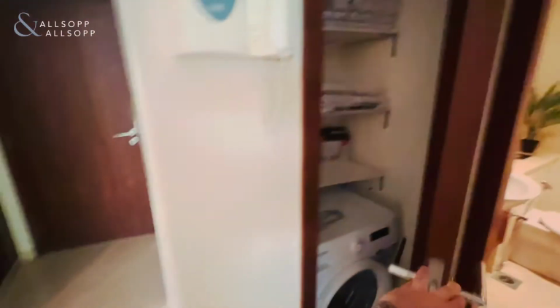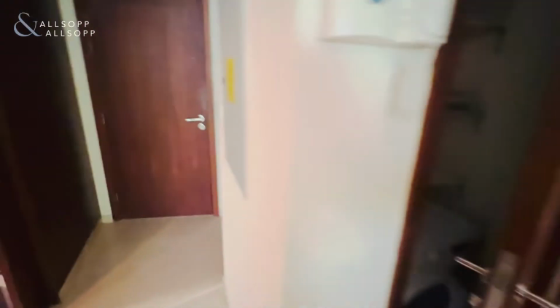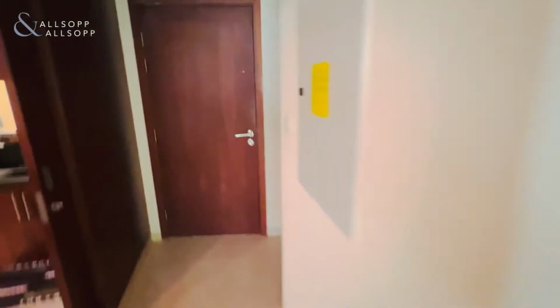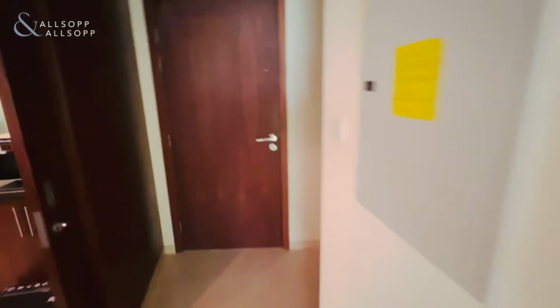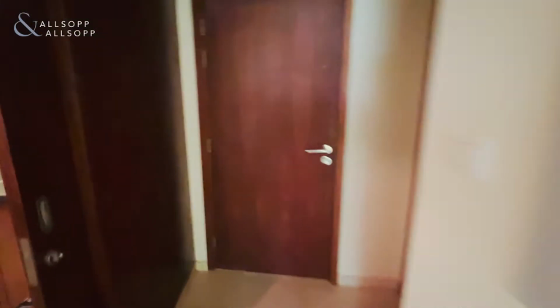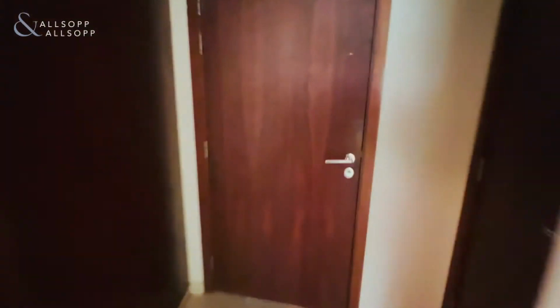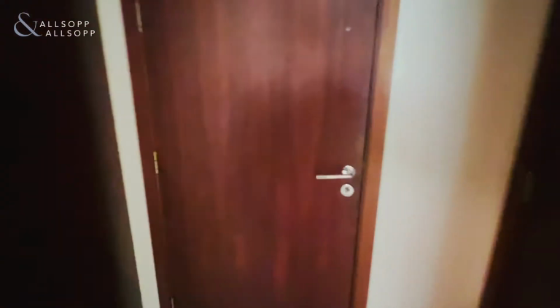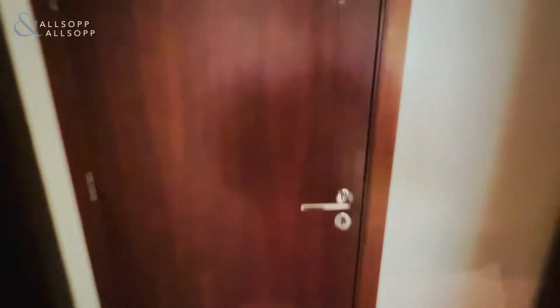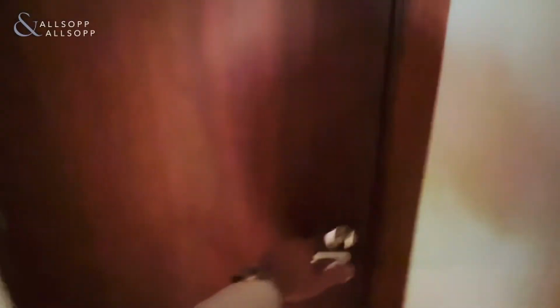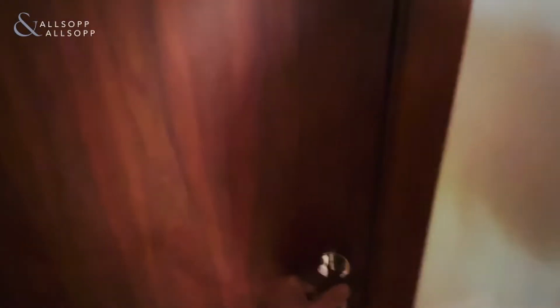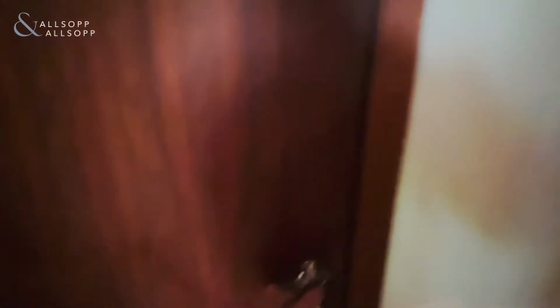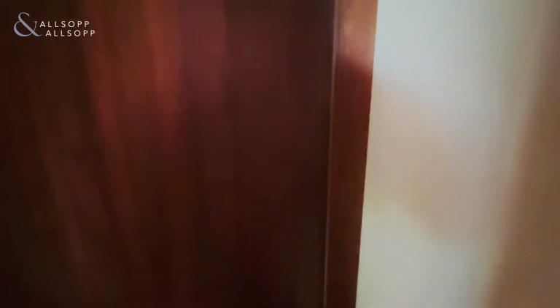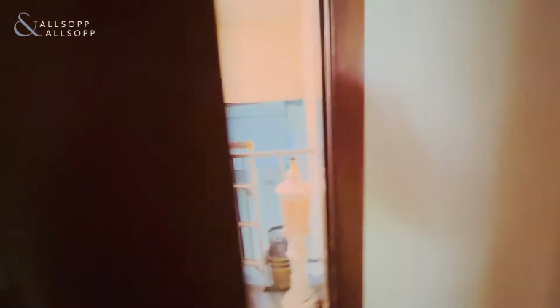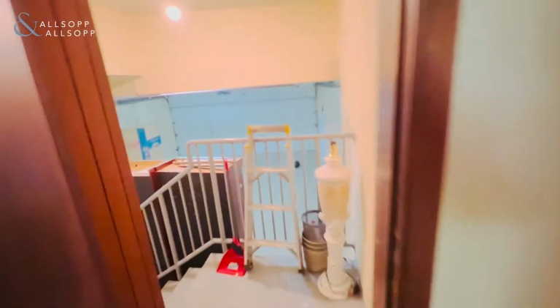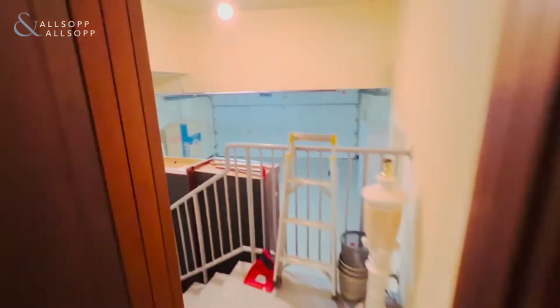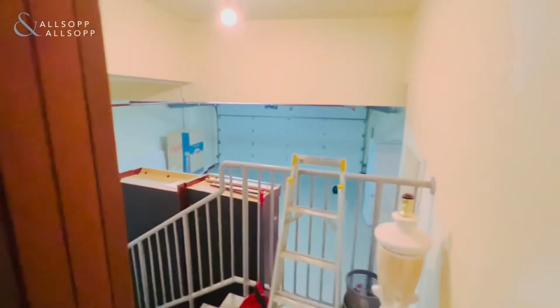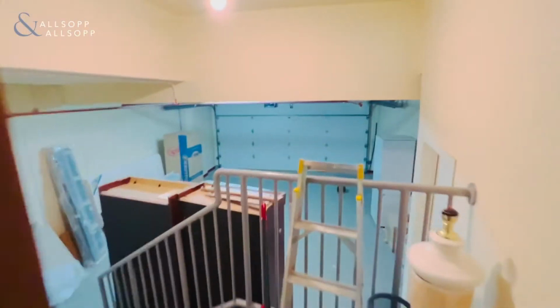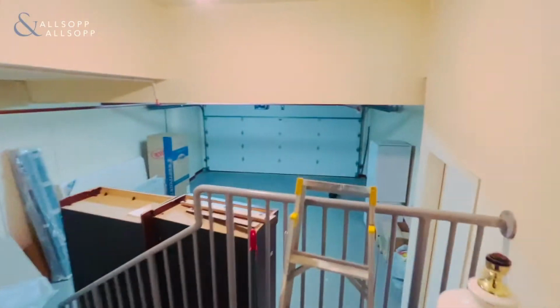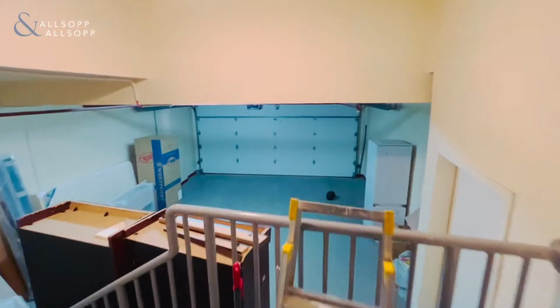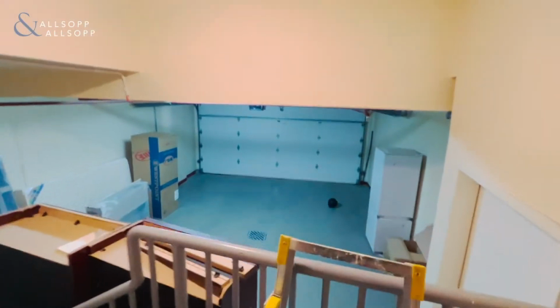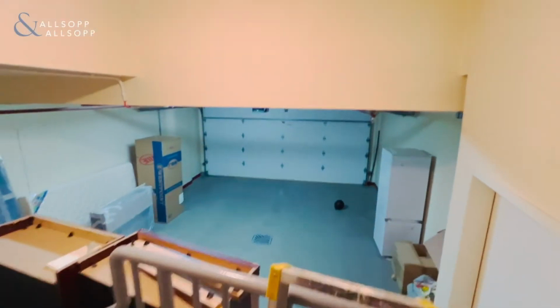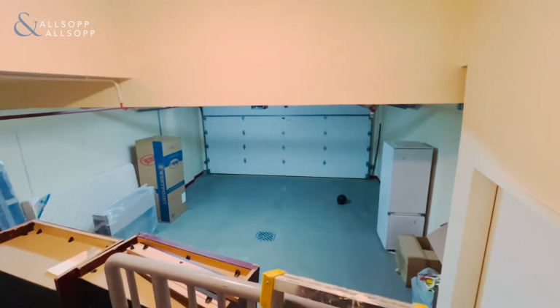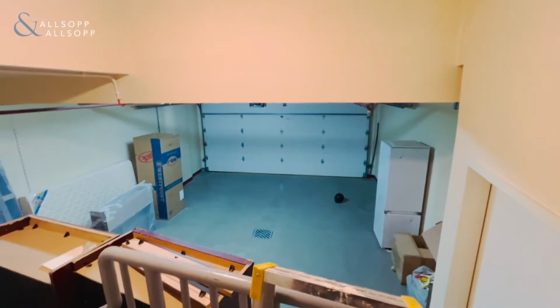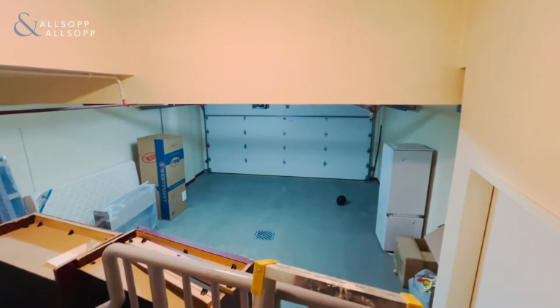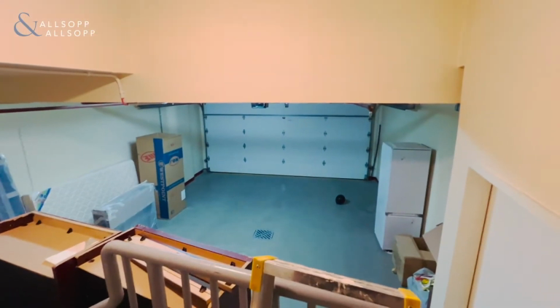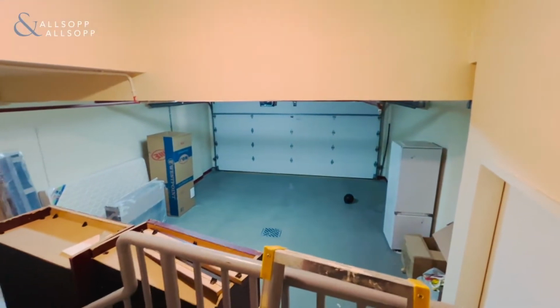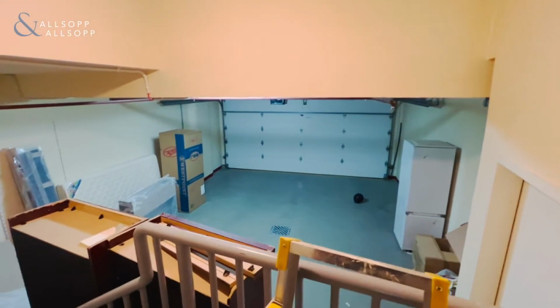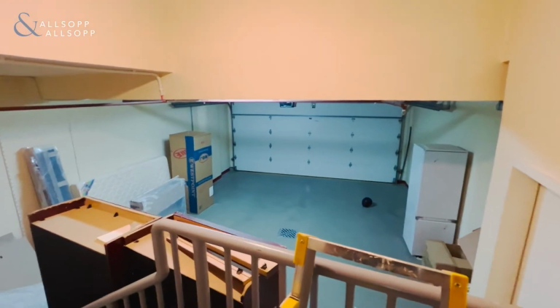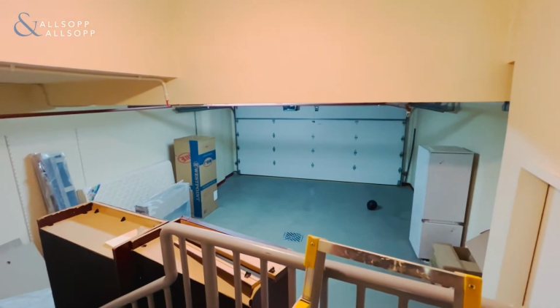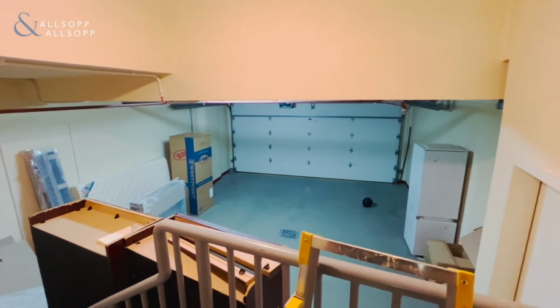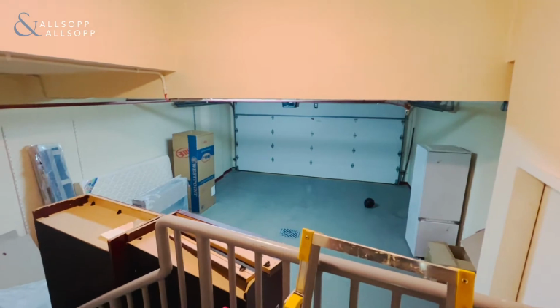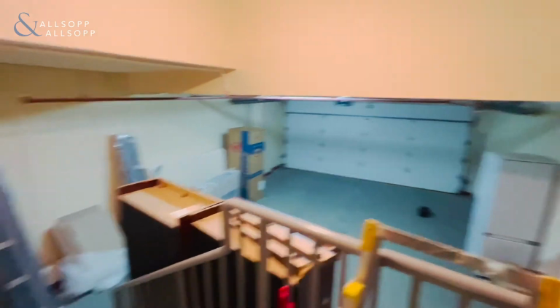Really unique to these, you have a private double garage which has its own entrance through the main parking.